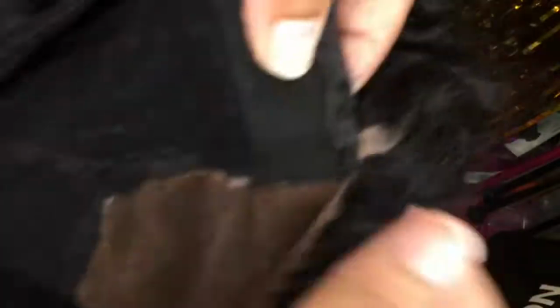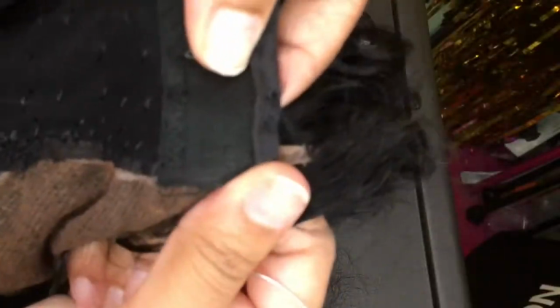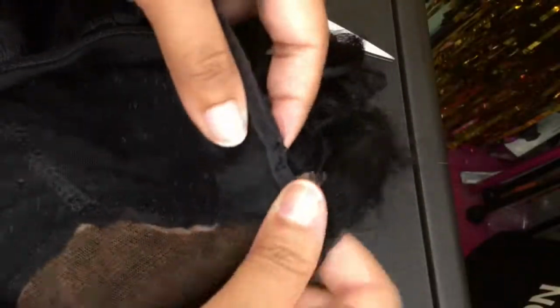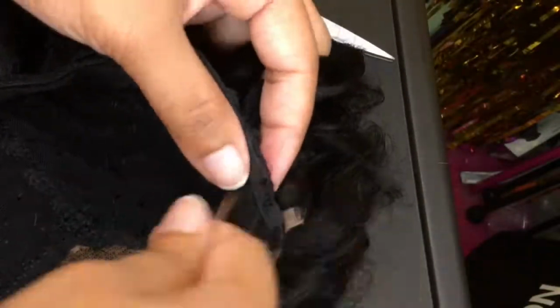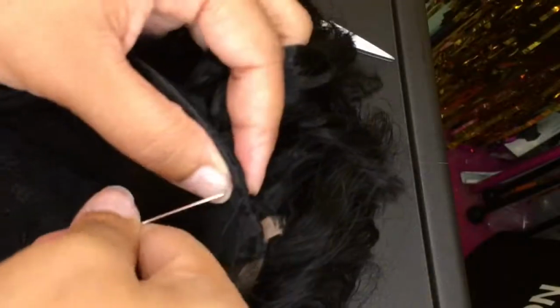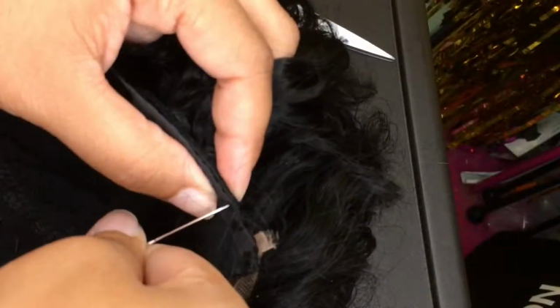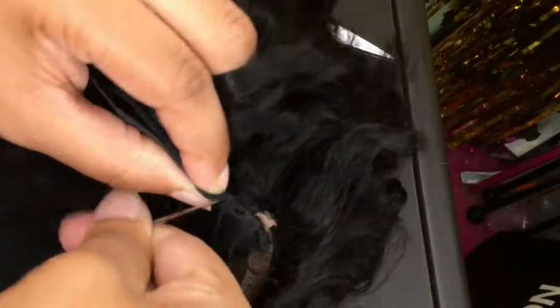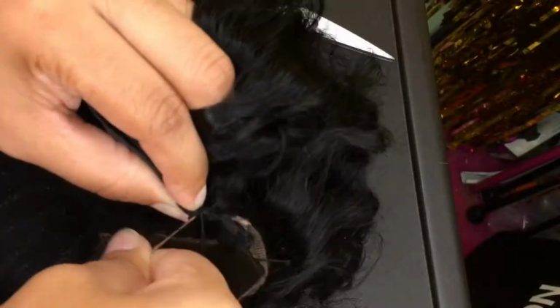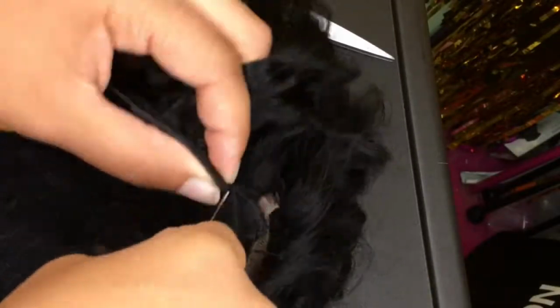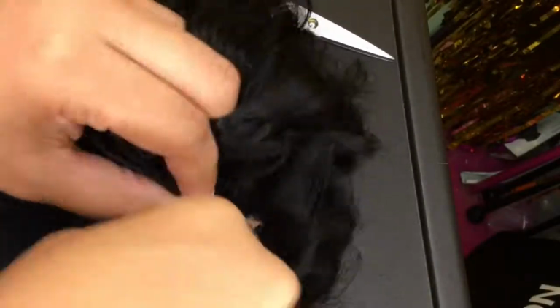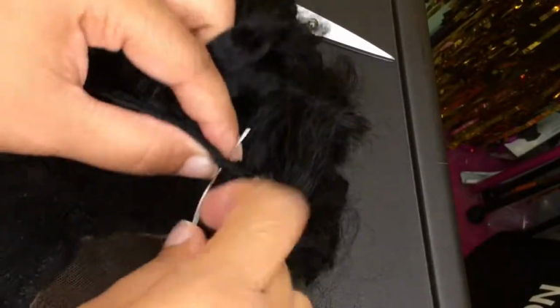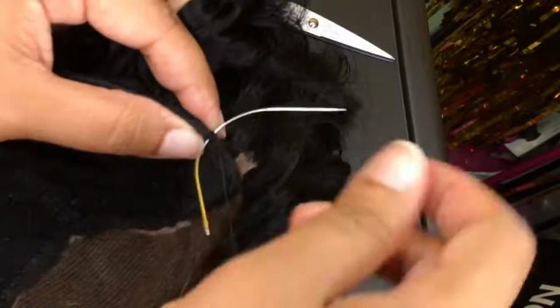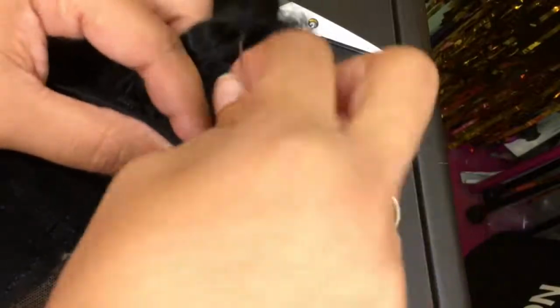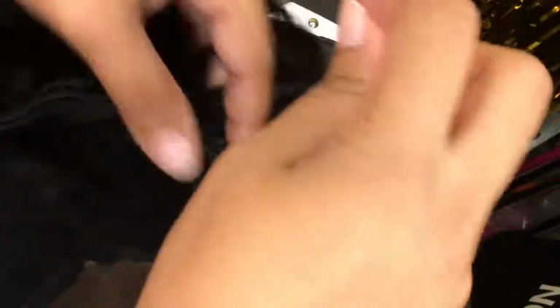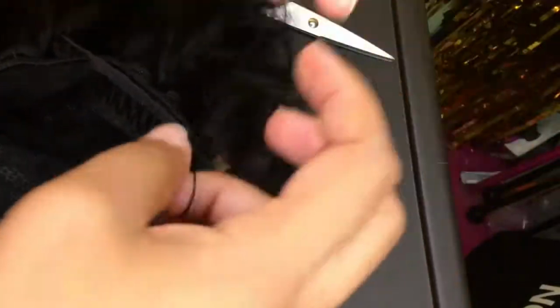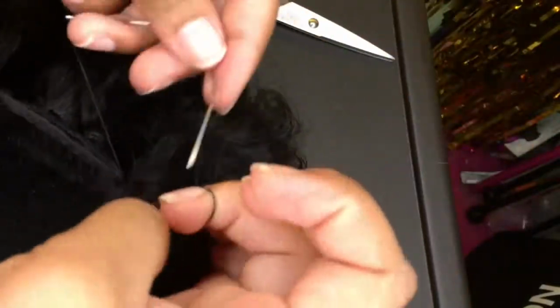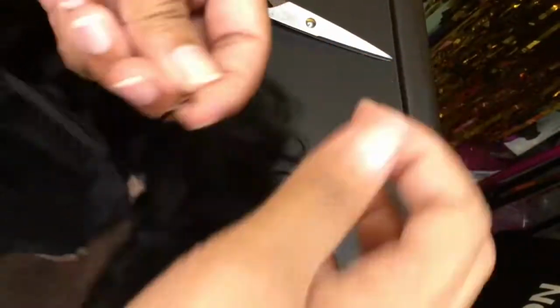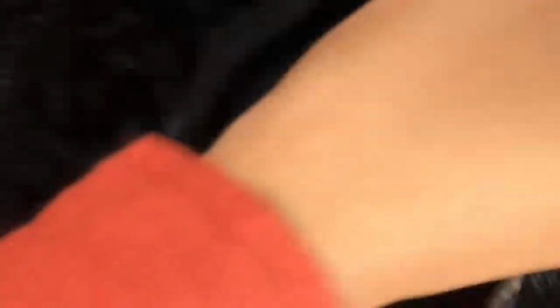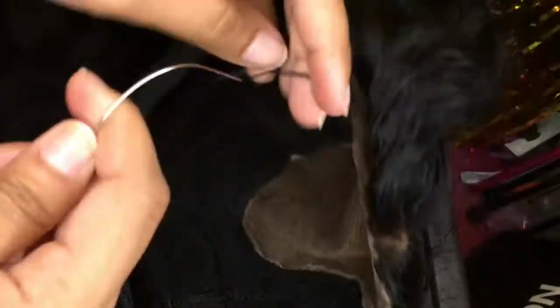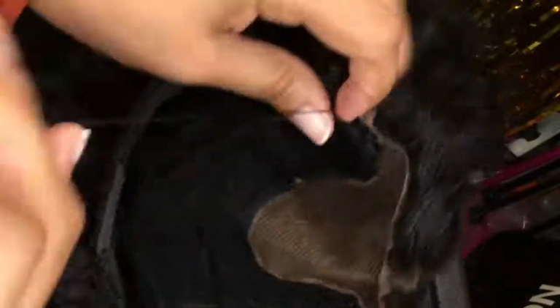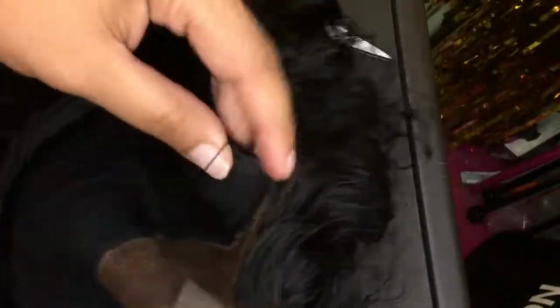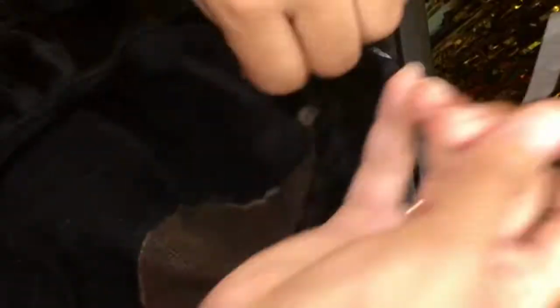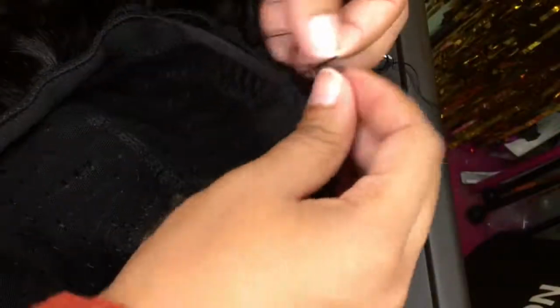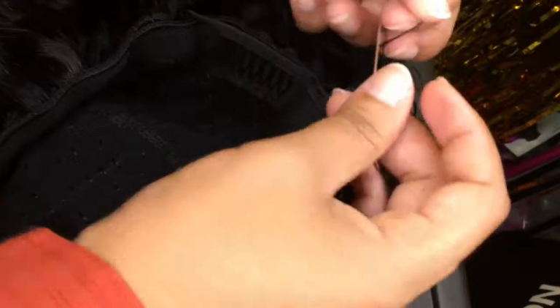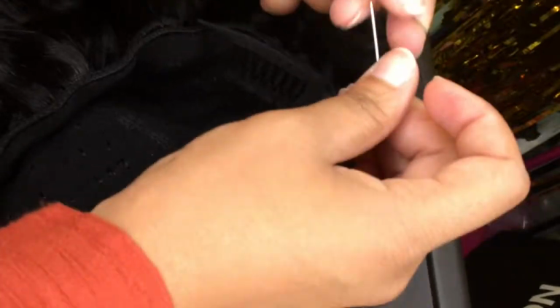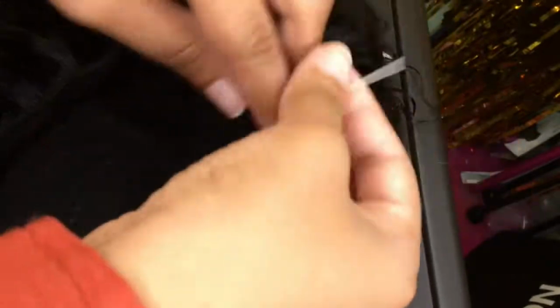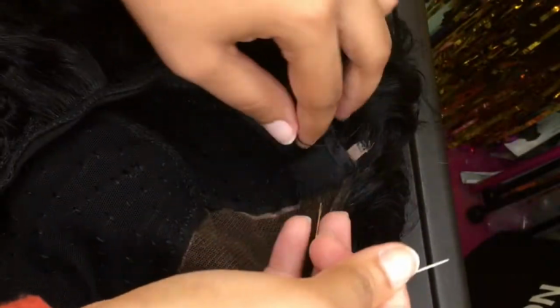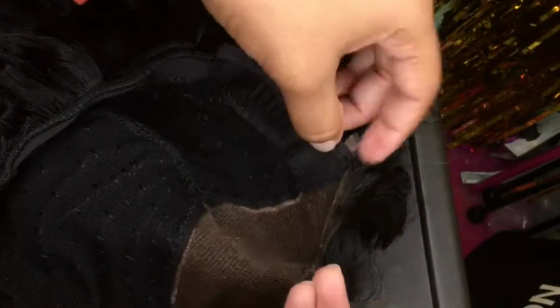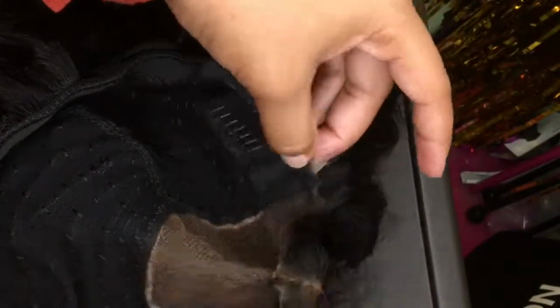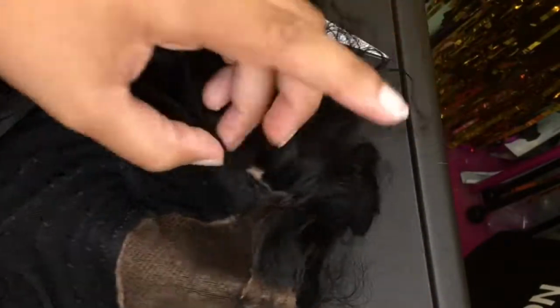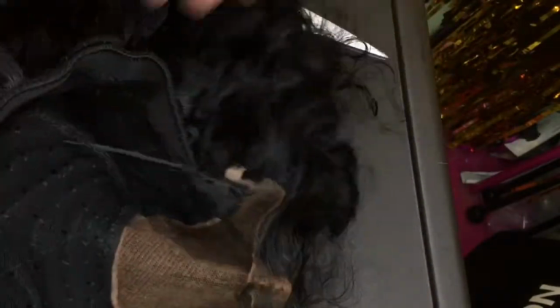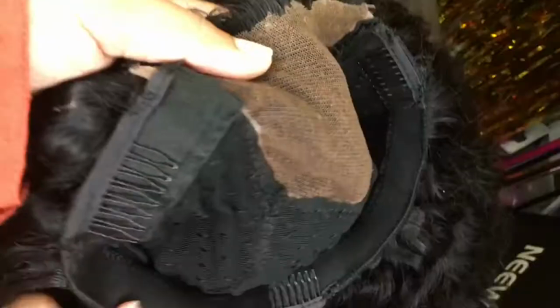You can also use a velvet wig grip, and that will keep your wig in place as well. Remember to tie your knot off on your wig clips.